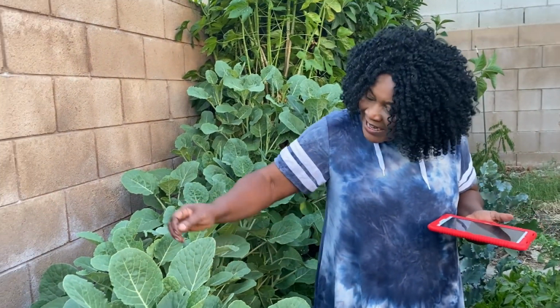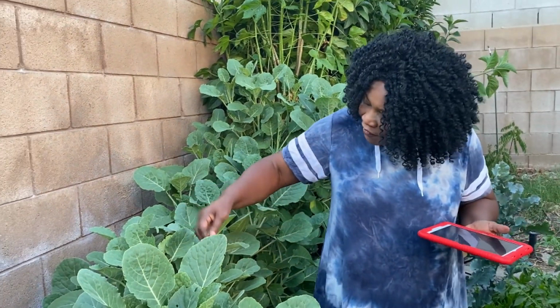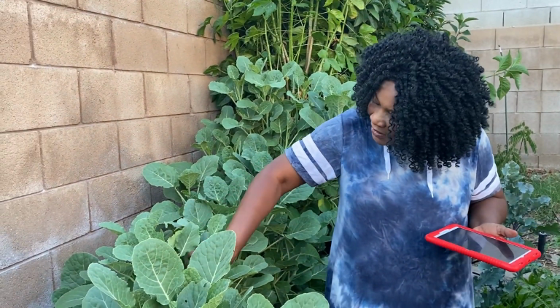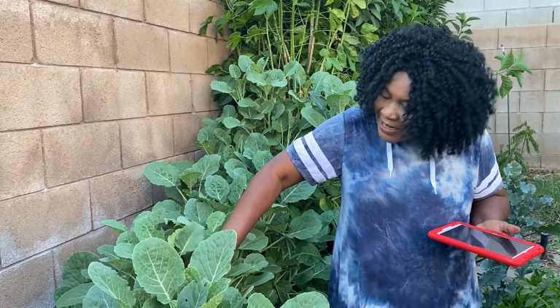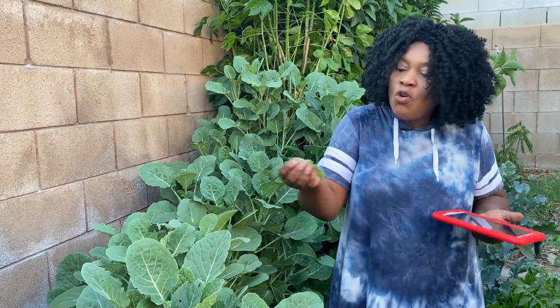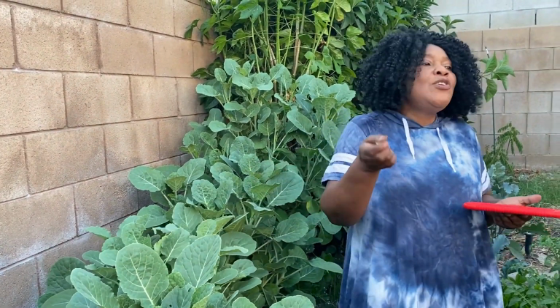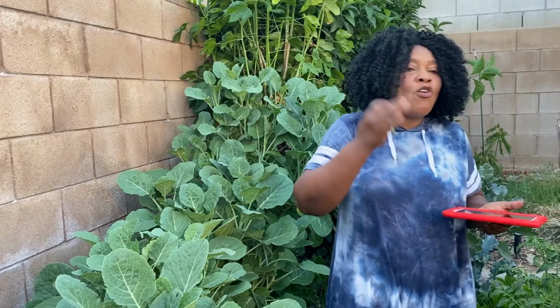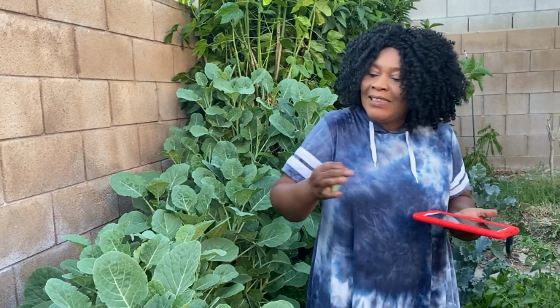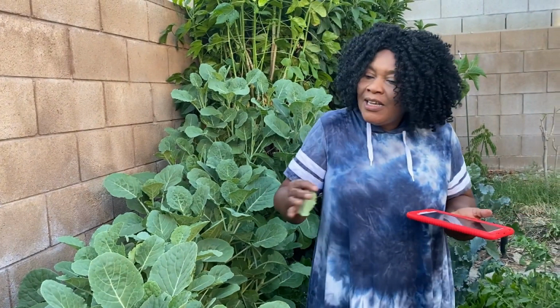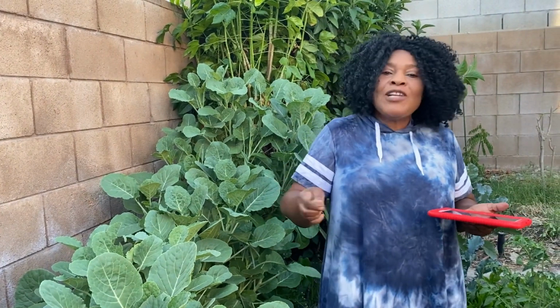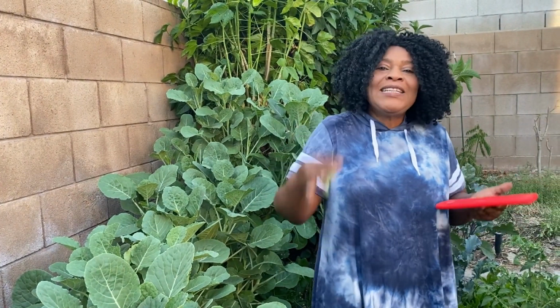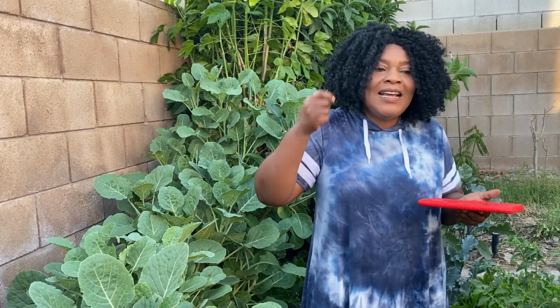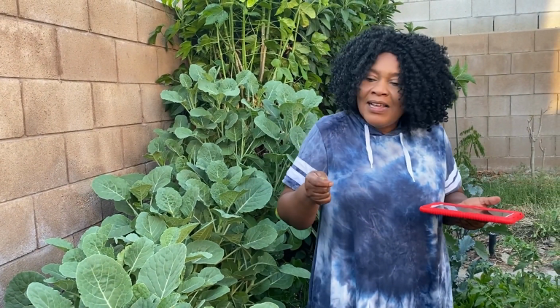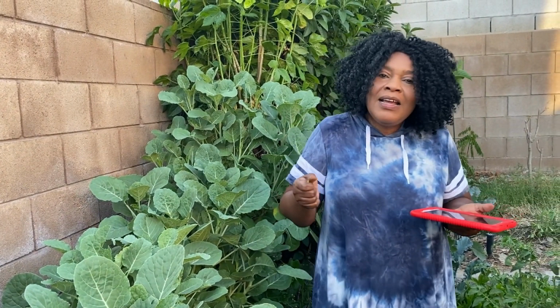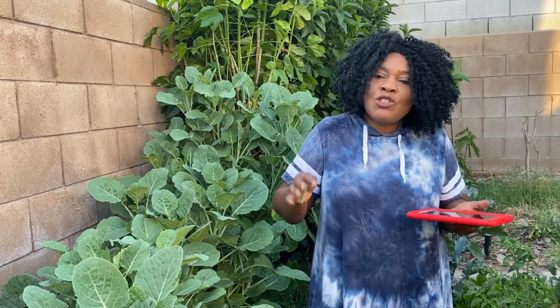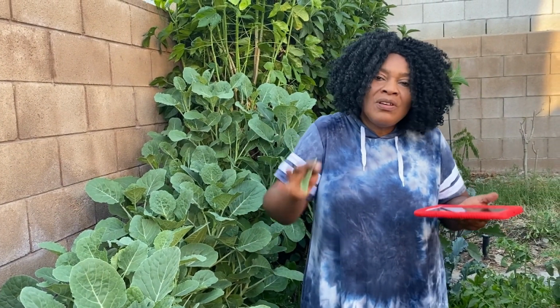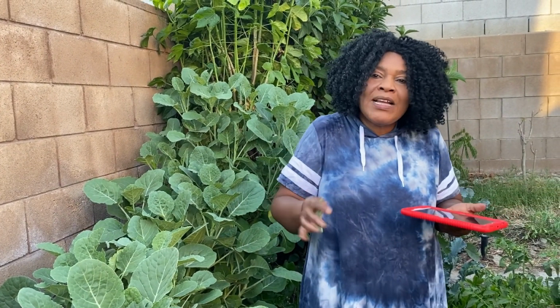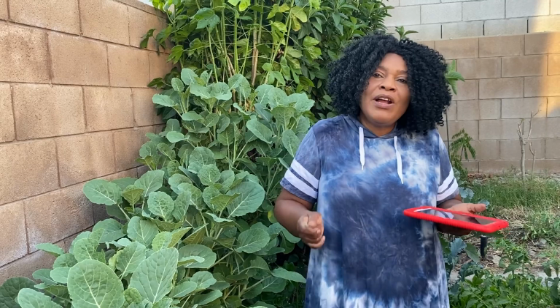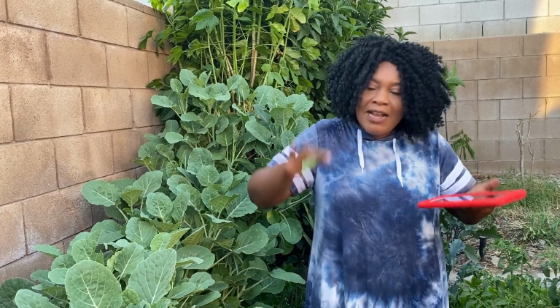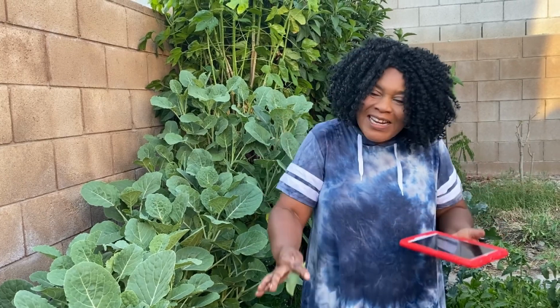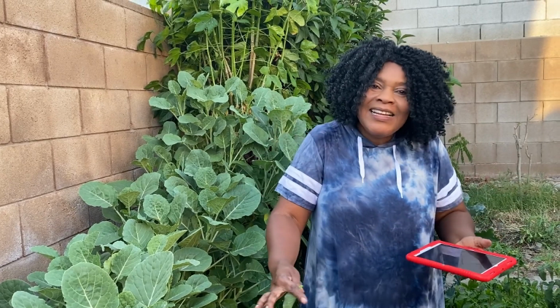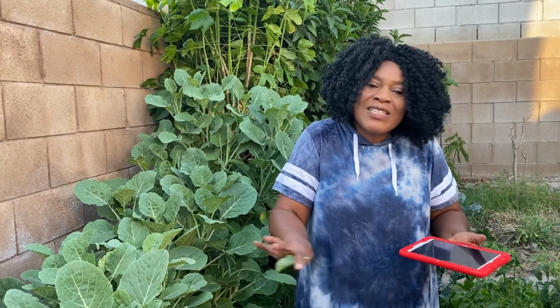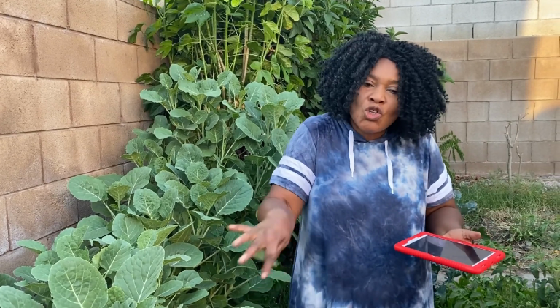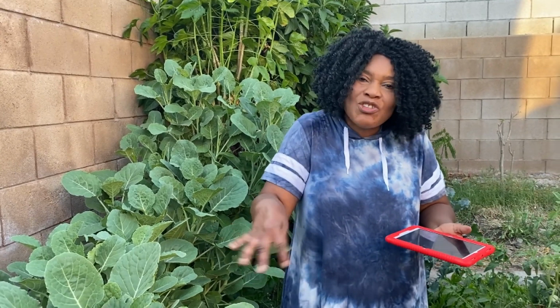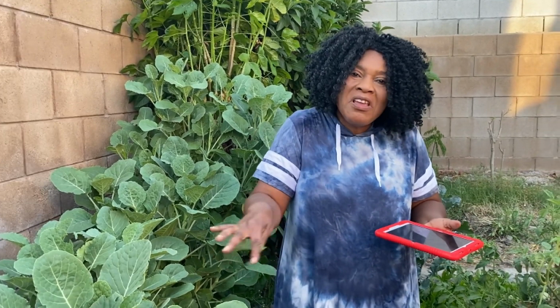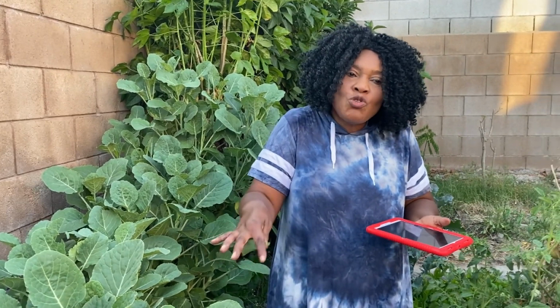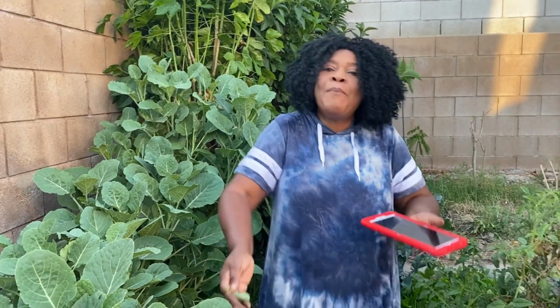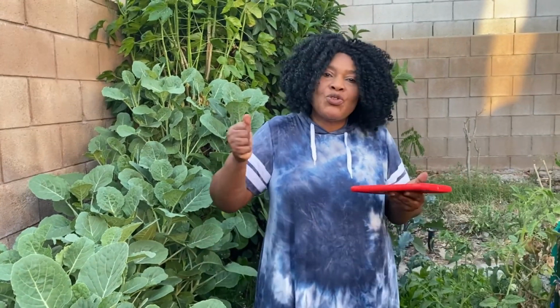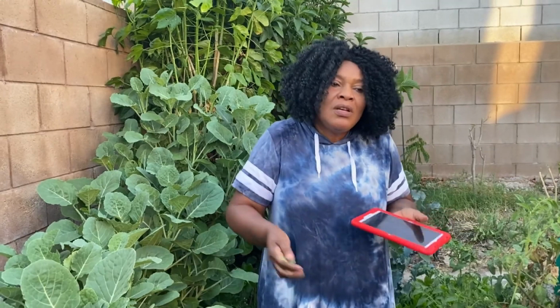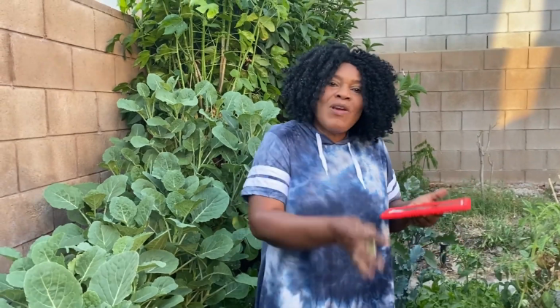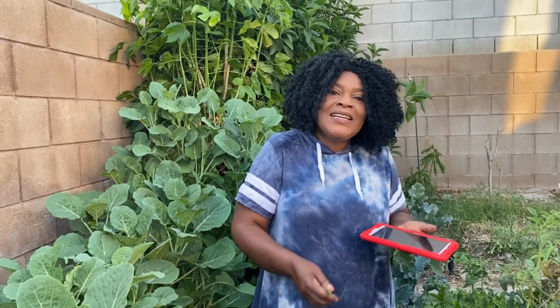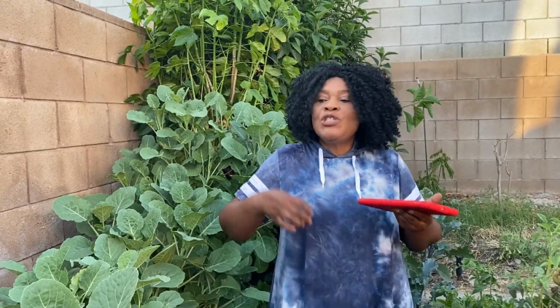Look at this — this is the tallest one I have right here. You use them just like regular collard greens or kale. They are very tough, so the way I use it: I cut it and blanch it in boiling water — I don't leave it too long, maybe two minutes — then I bring it out and strain it.